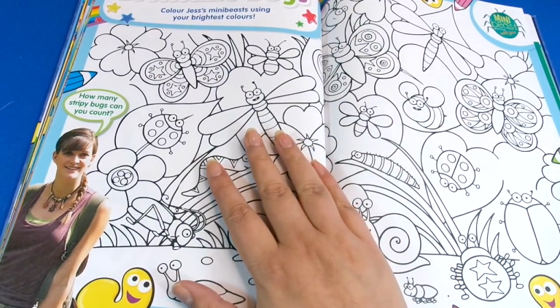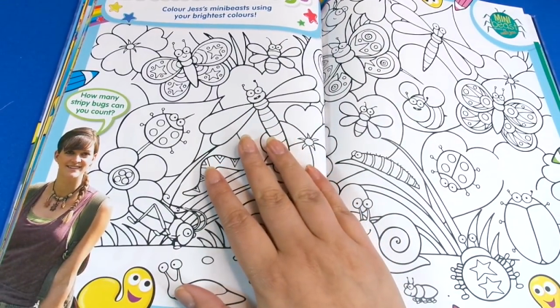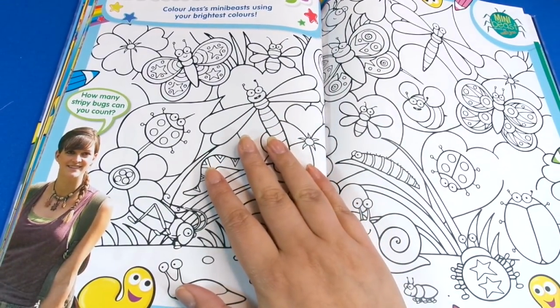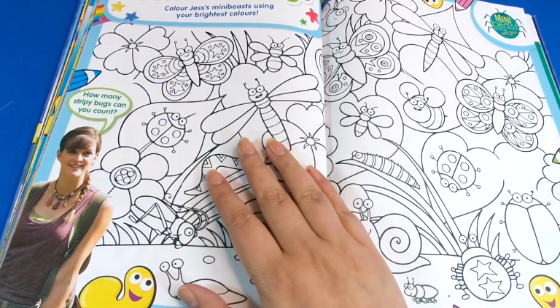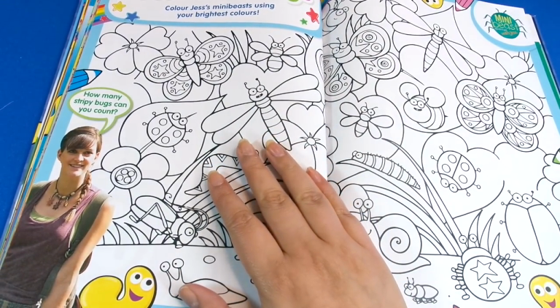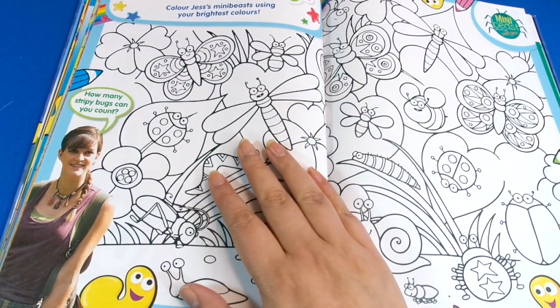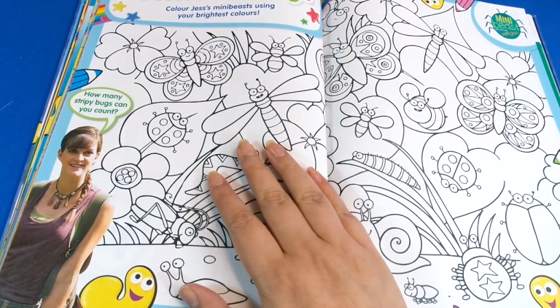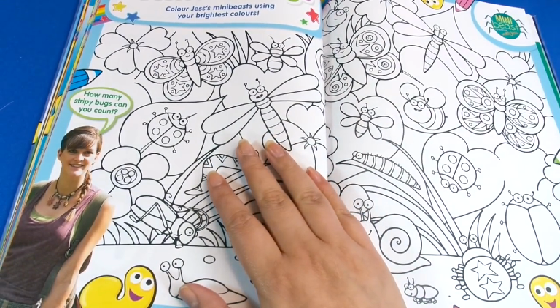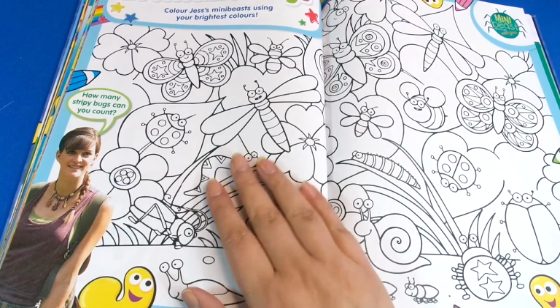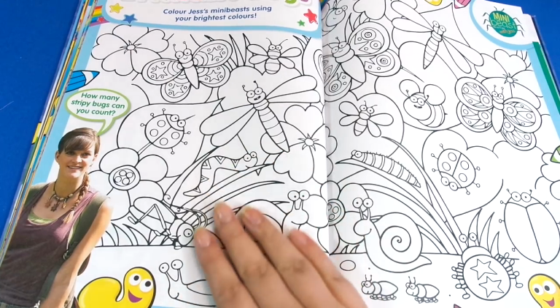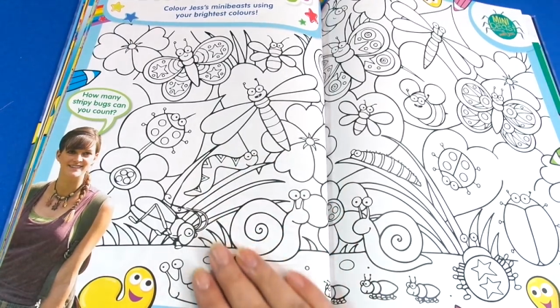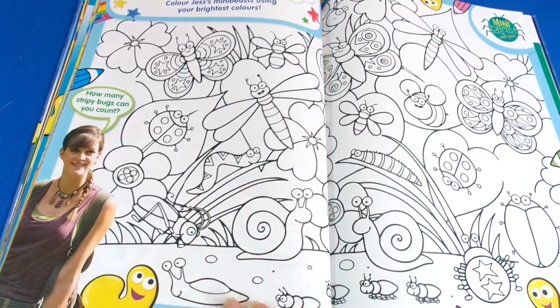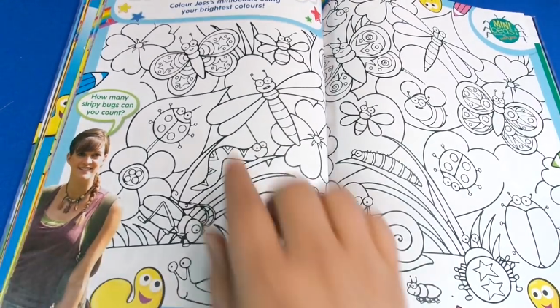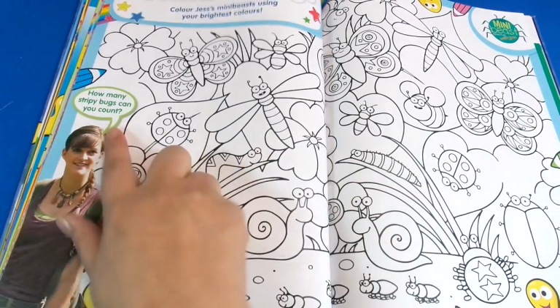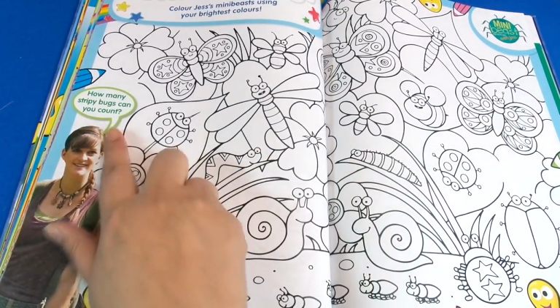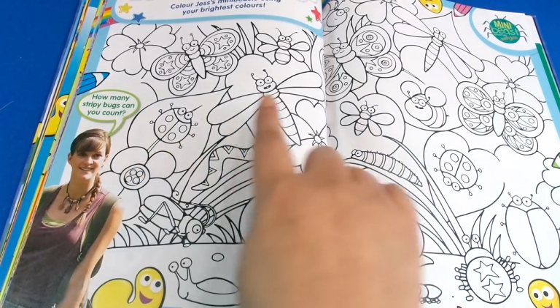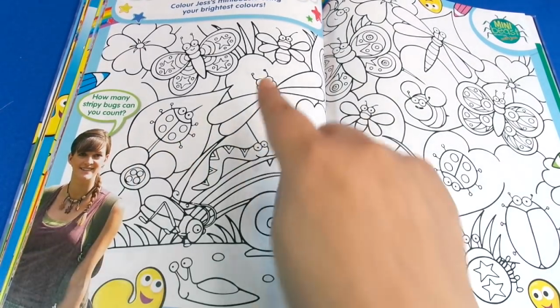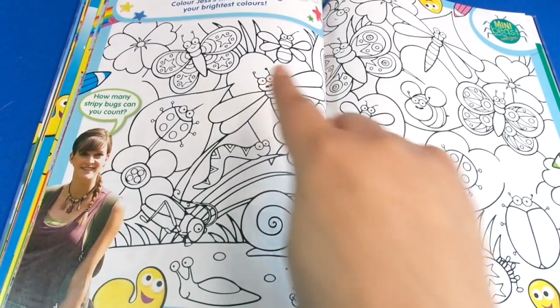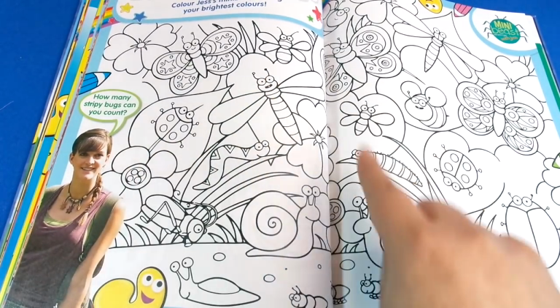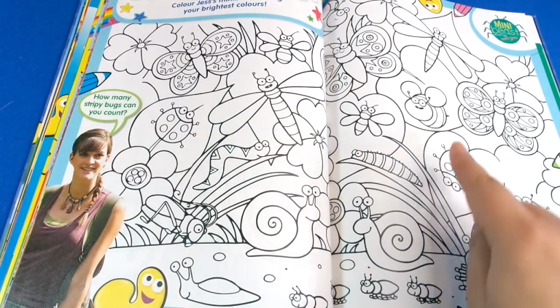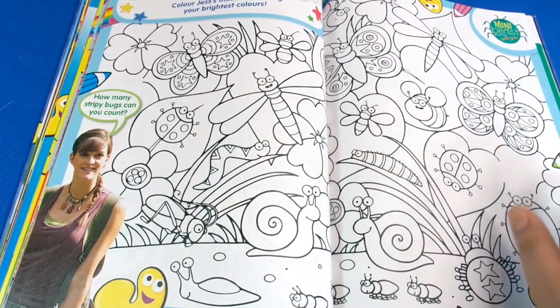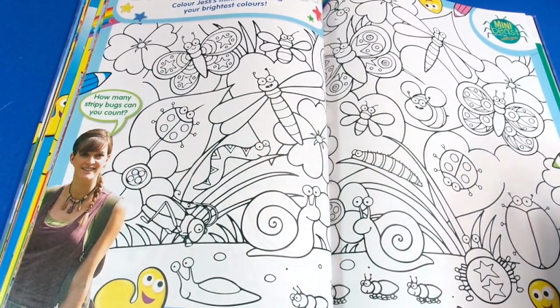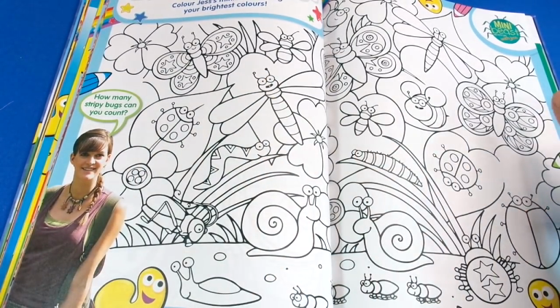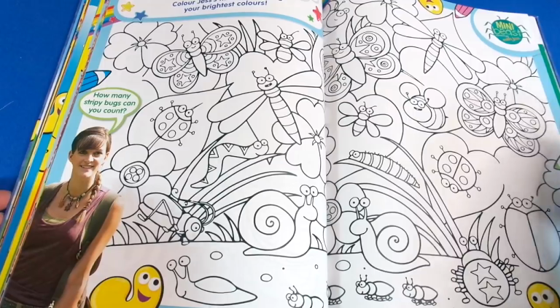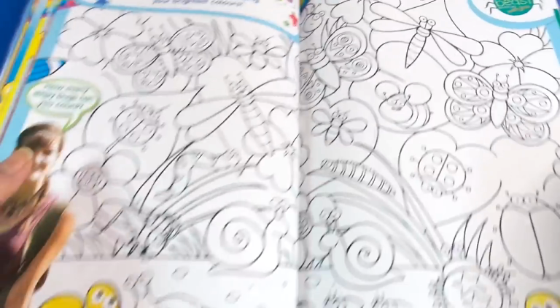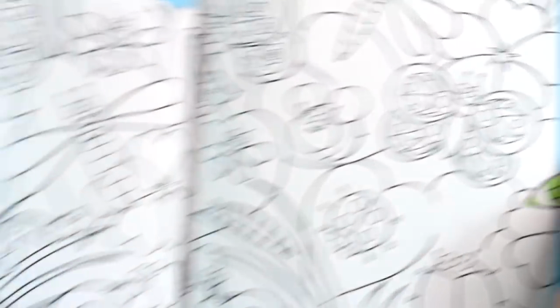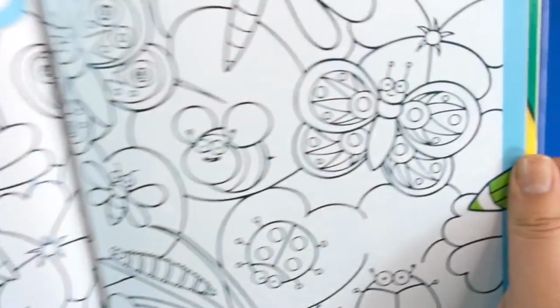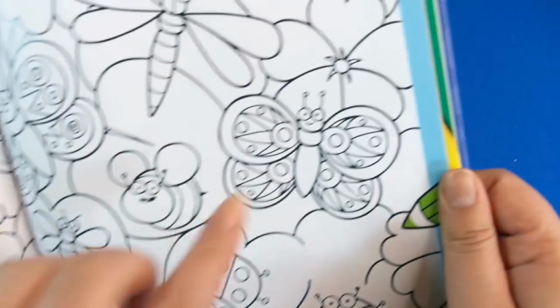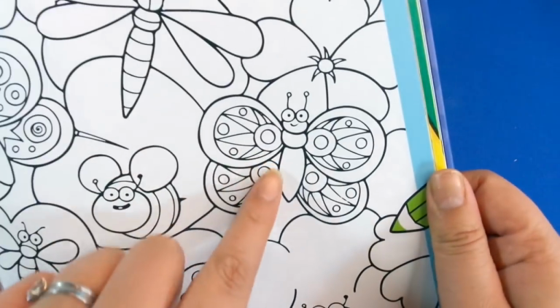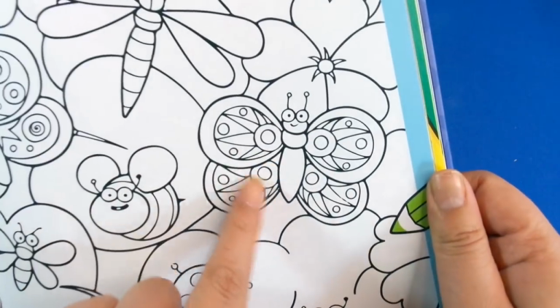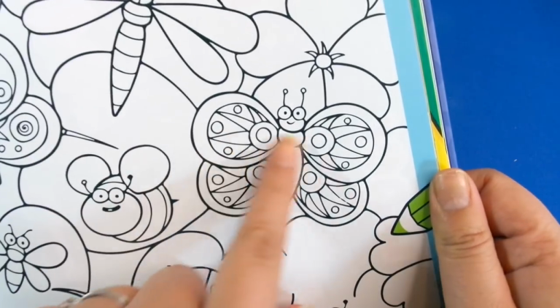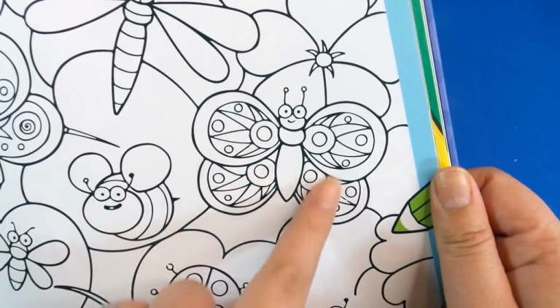Then we've got Minibeast Adventures with Jess — here we have to do counting: how many stripy bugs can you count? And there's lots of coloring in. This is good for the detail — look at the detail in that!